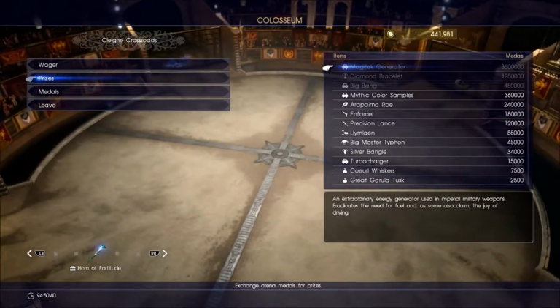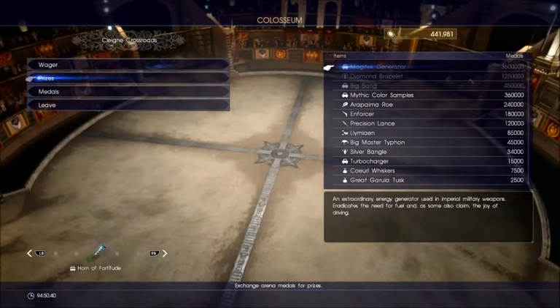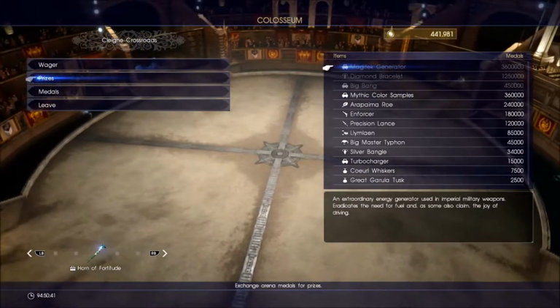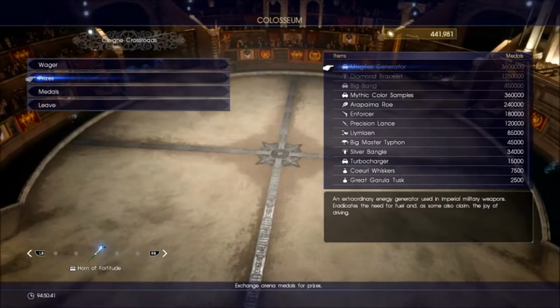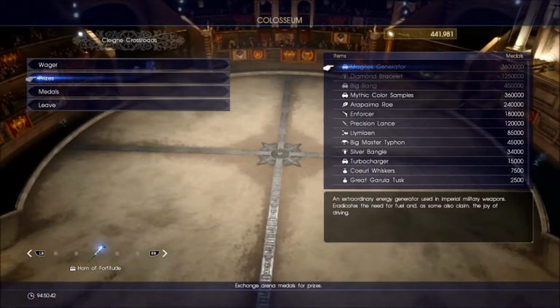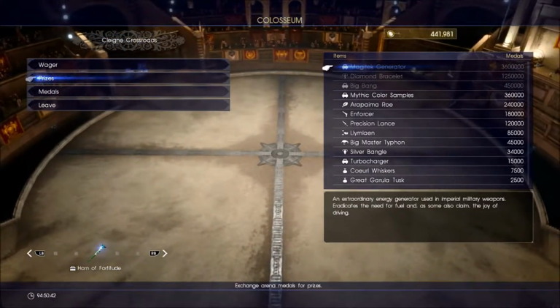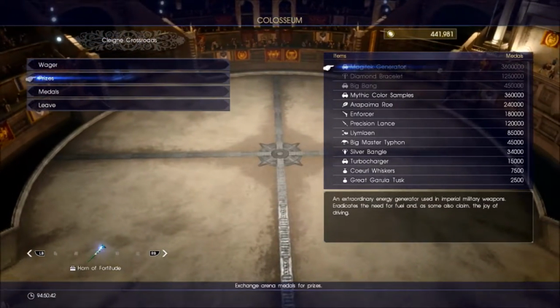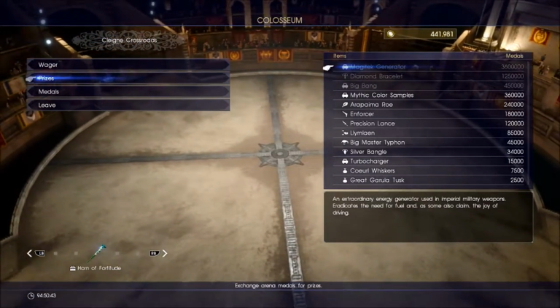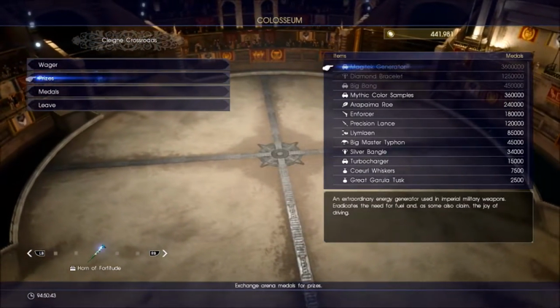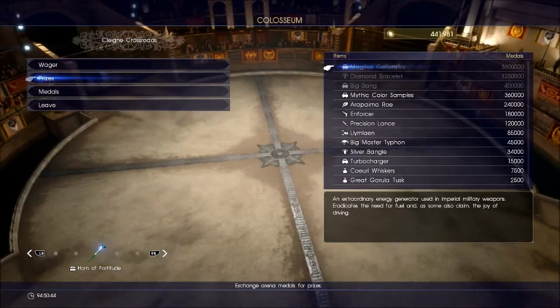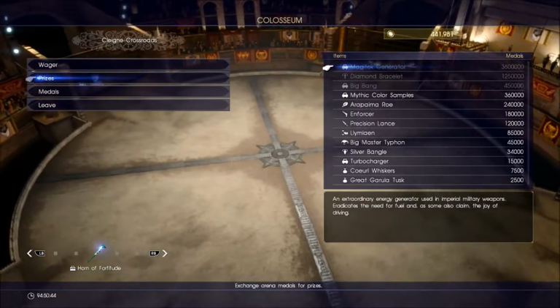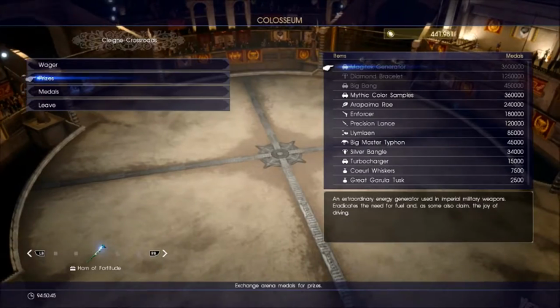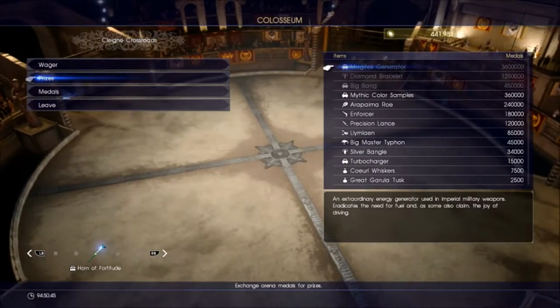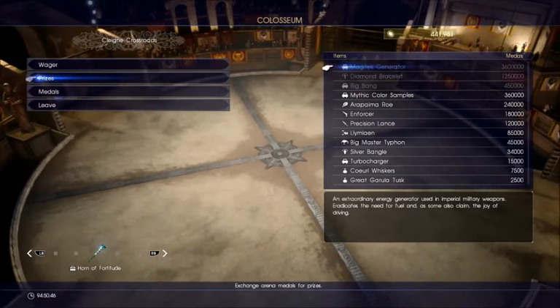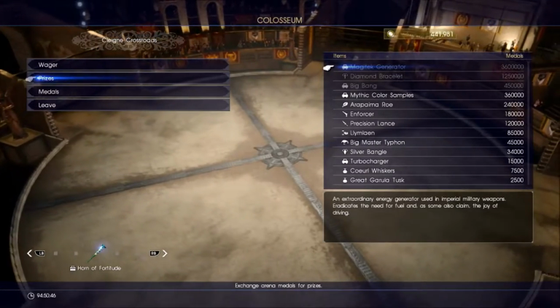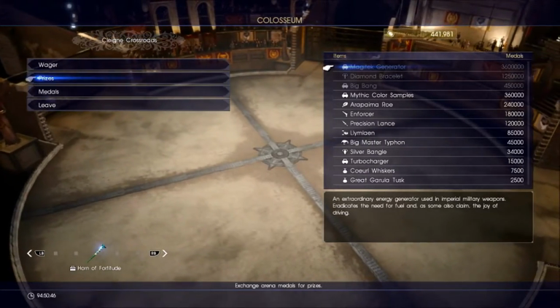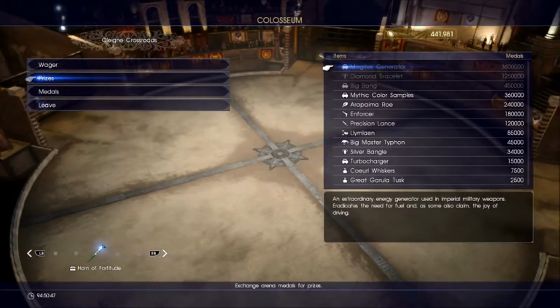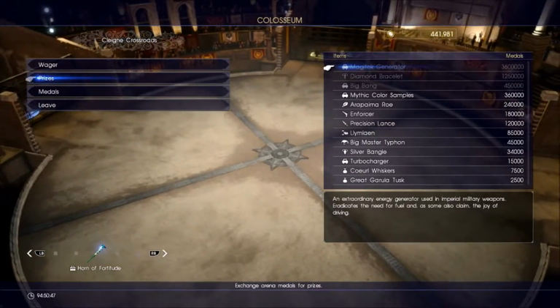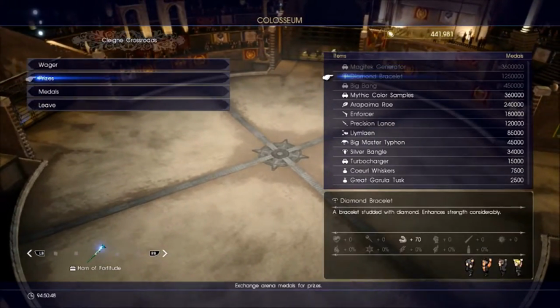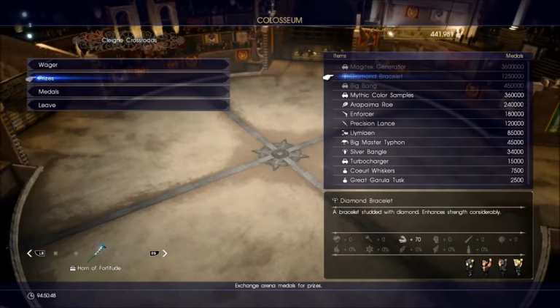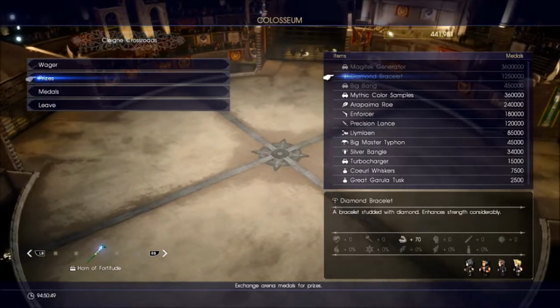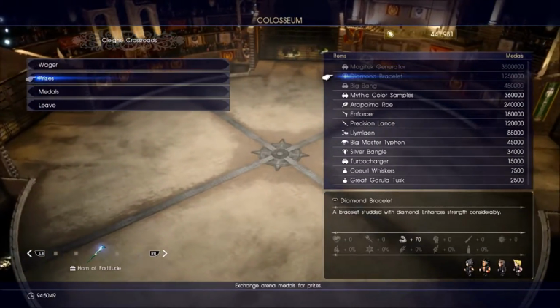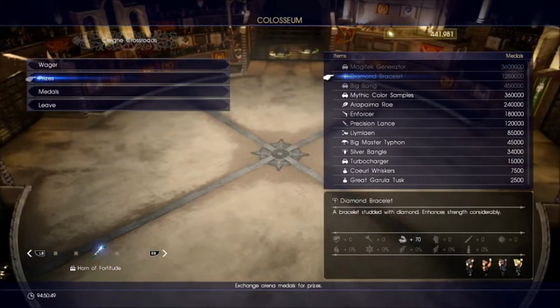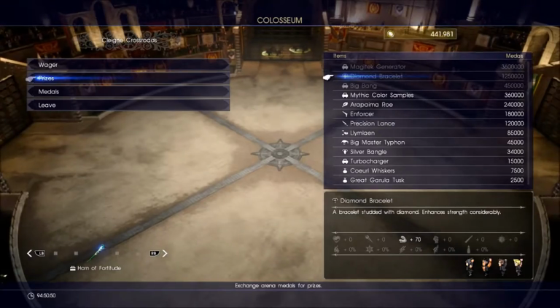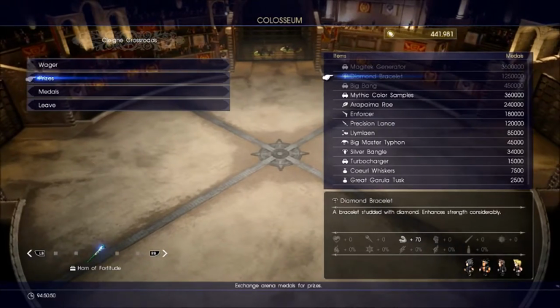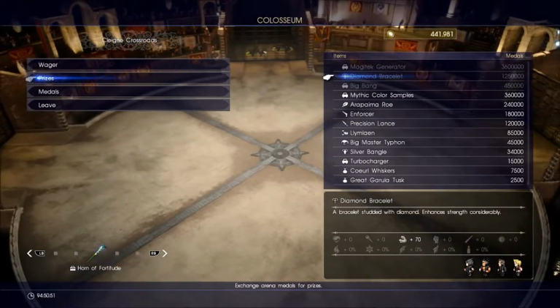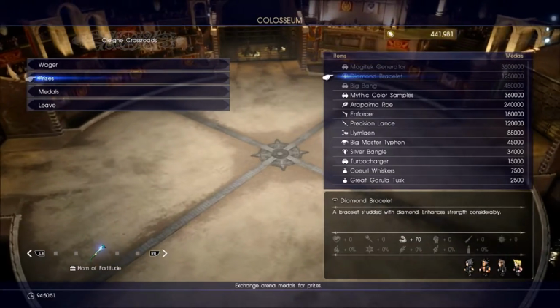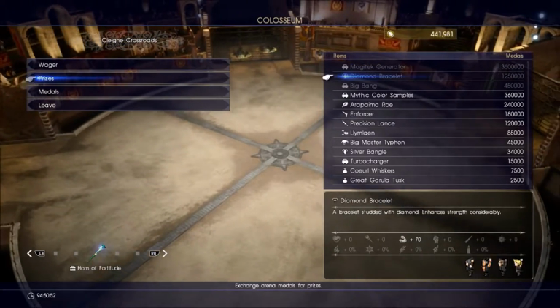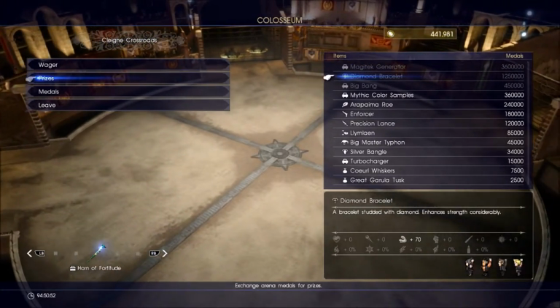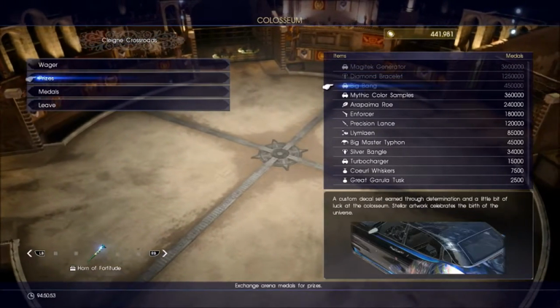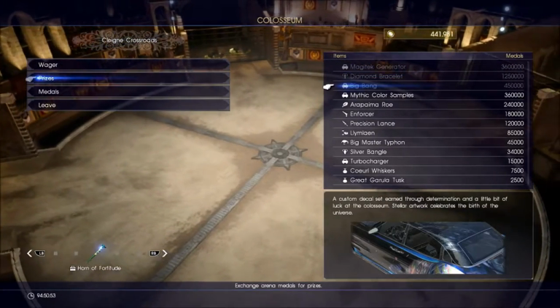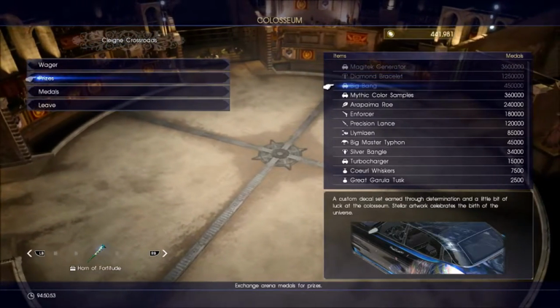When you get to prizes you're going to see there's a fairly big list of things that we can get. Some of them are quite pricey - for example the top one is 3.6 million, then there's a 2 million, then a 1 million, and then it gets to like the 400 thousands and goes down from there.